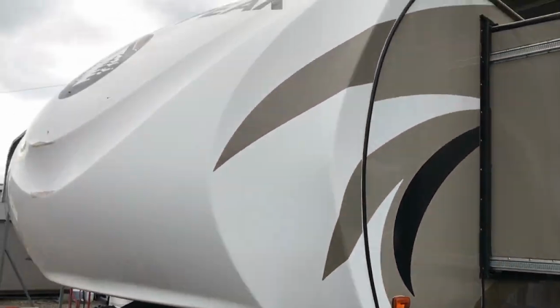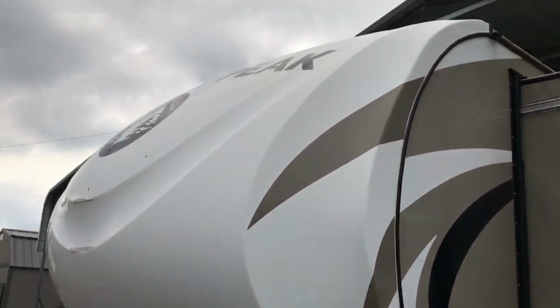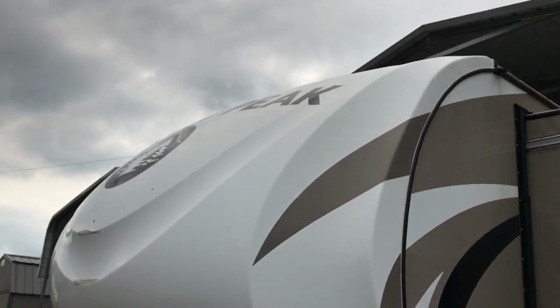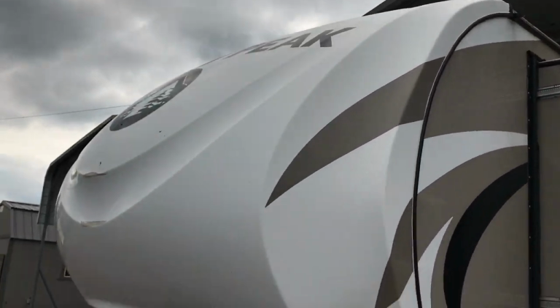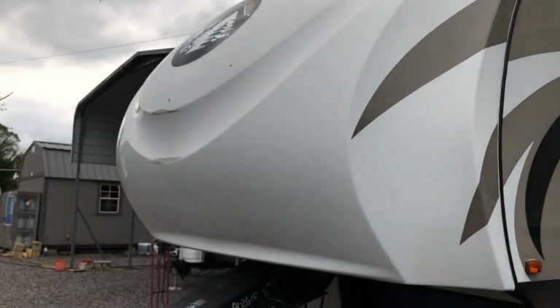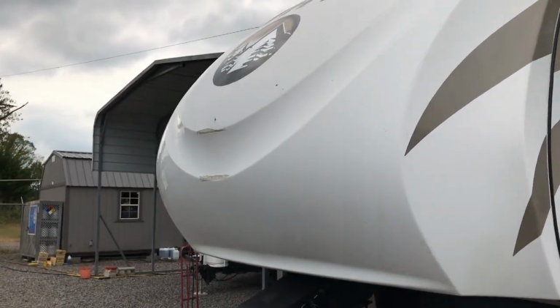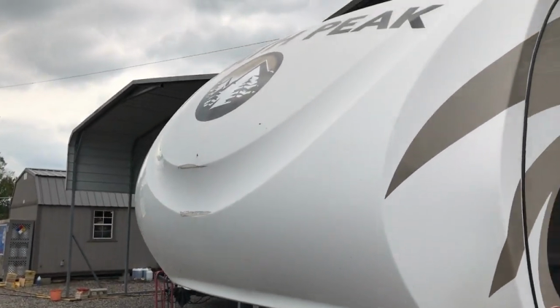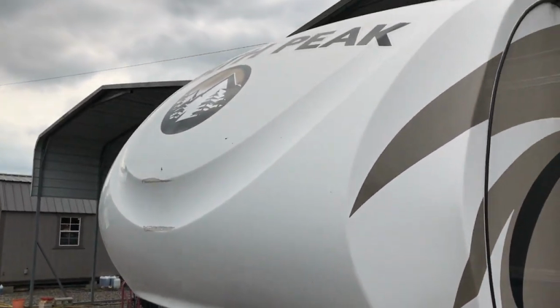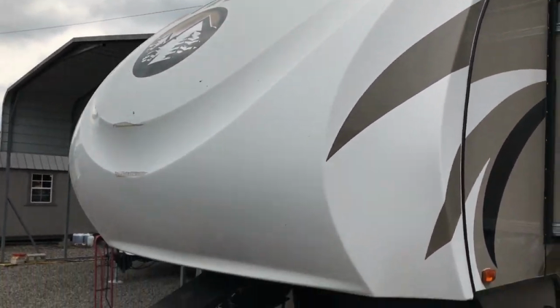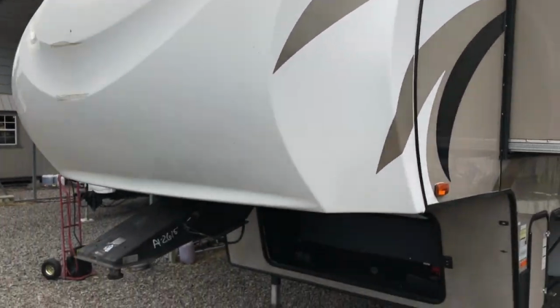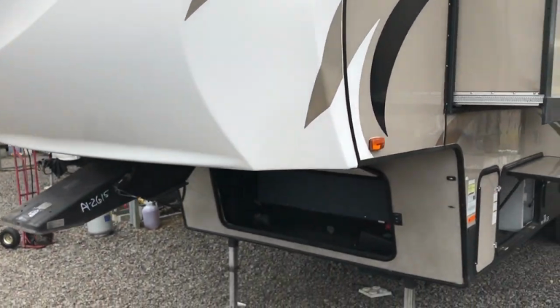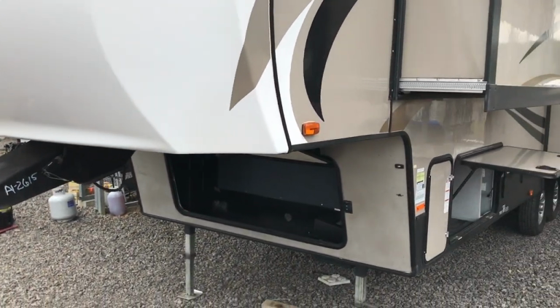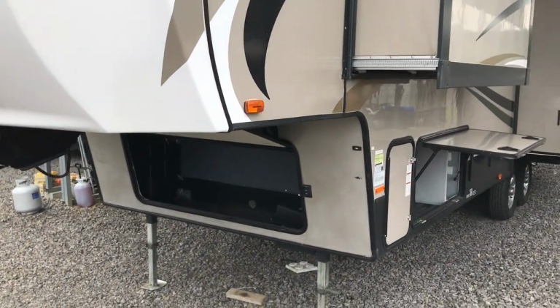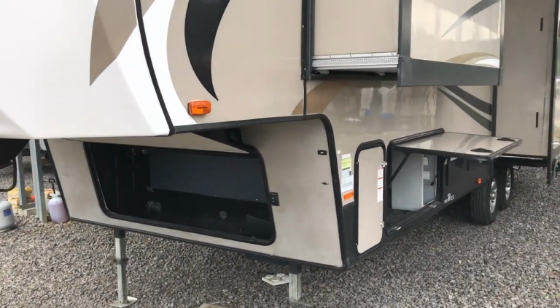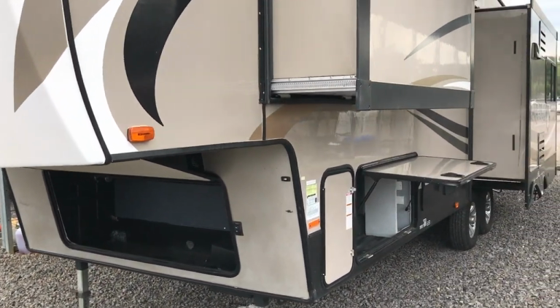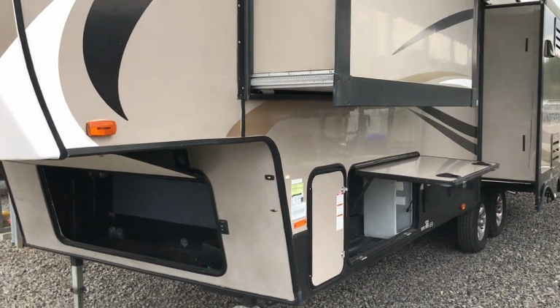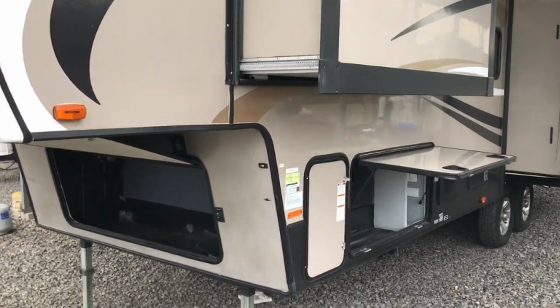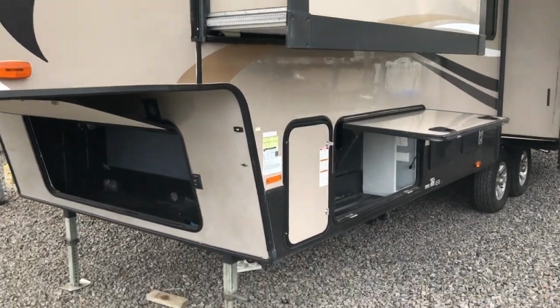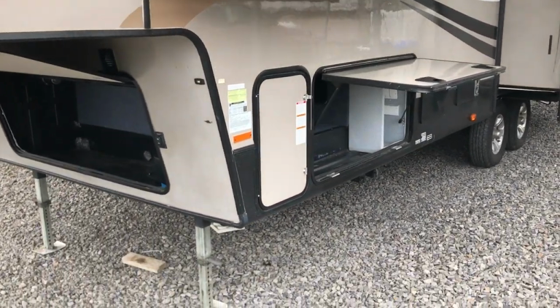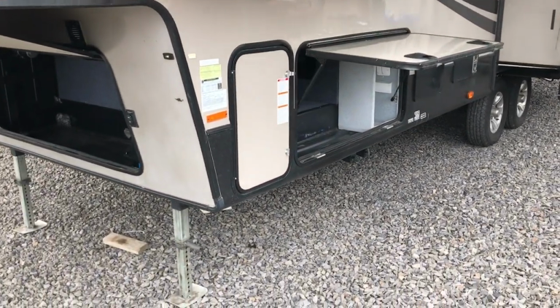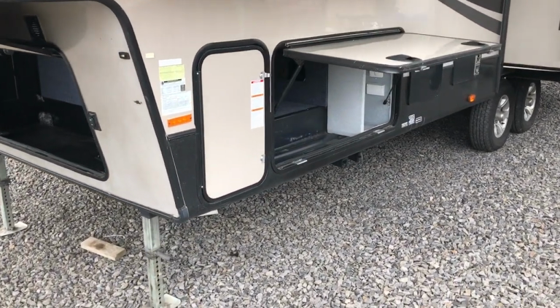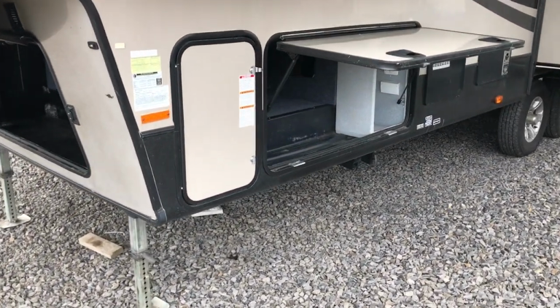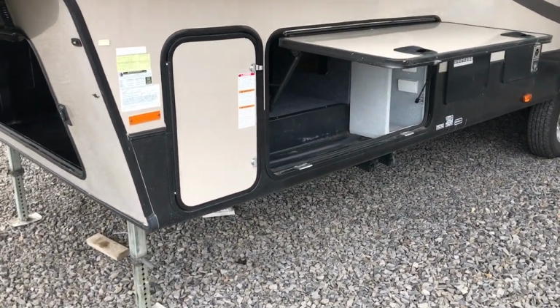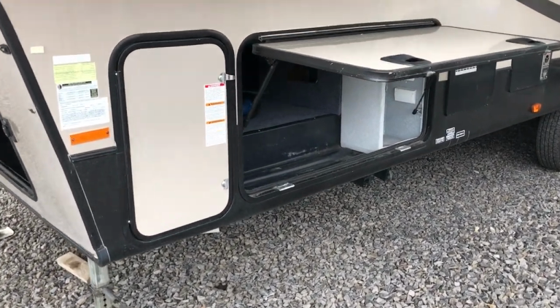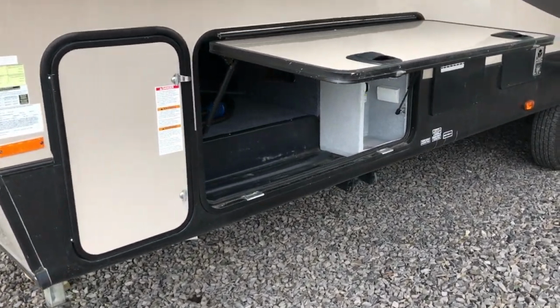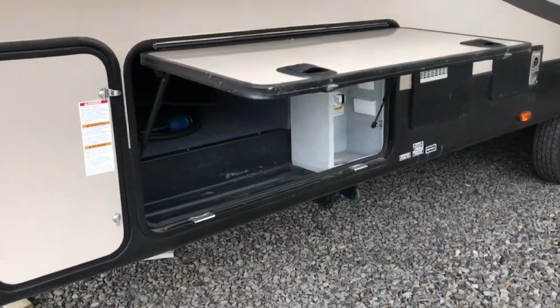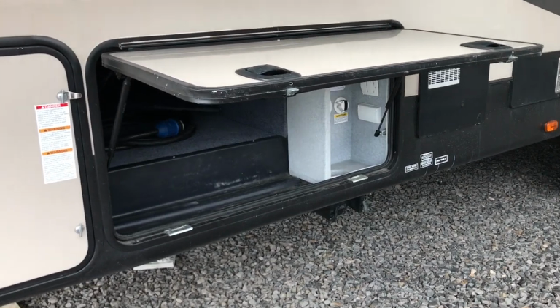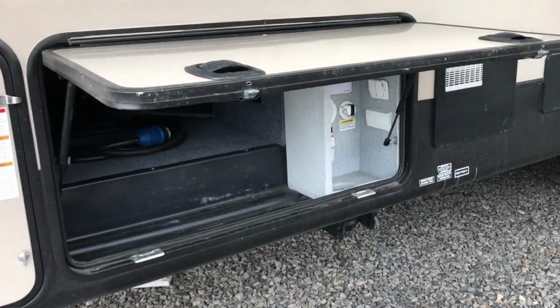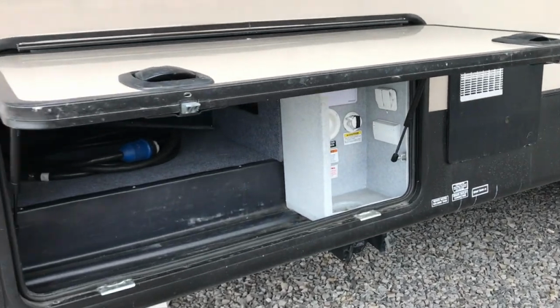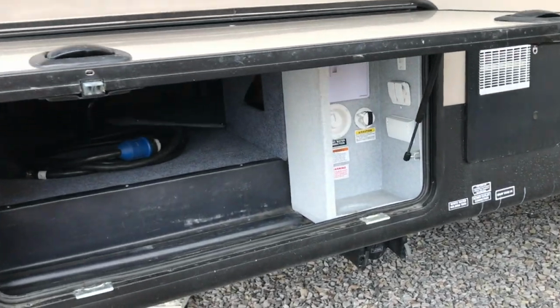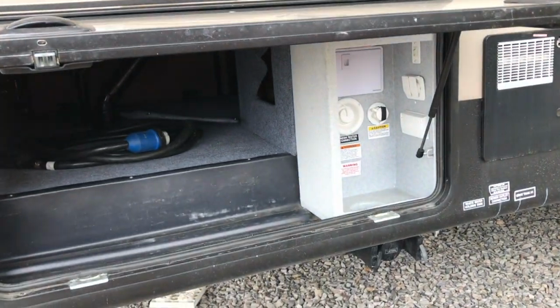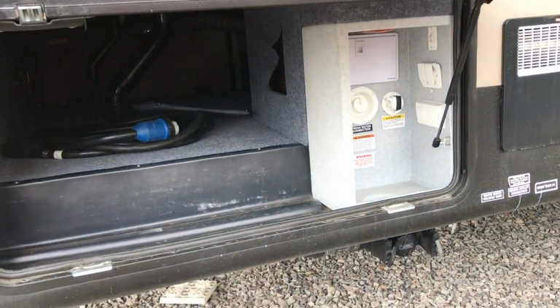Nice big fiberglass cap here on the front and the decals are in very good shape. The gel coat has a nice shine to it. It does have an enclosed docking station. We have the doors open so you can see it is a 50-amp trailer as well.